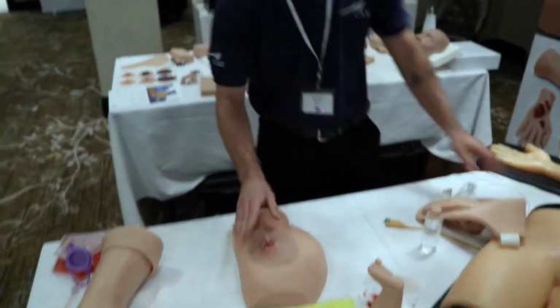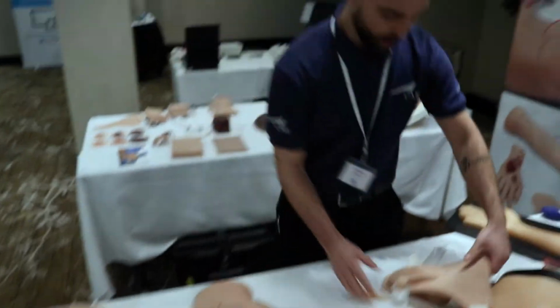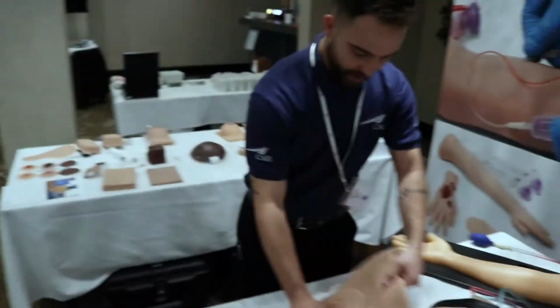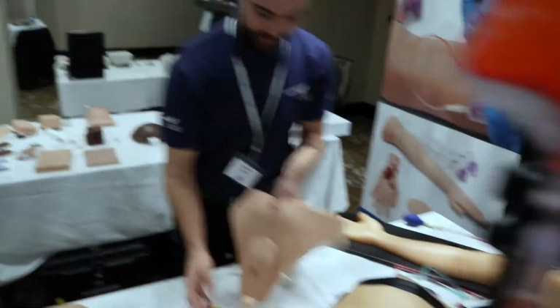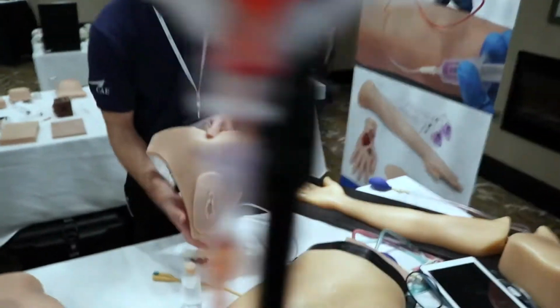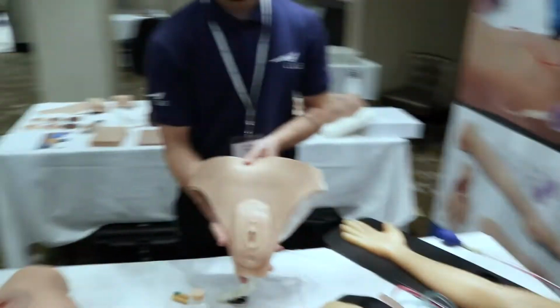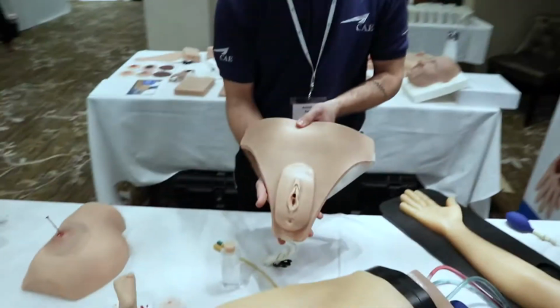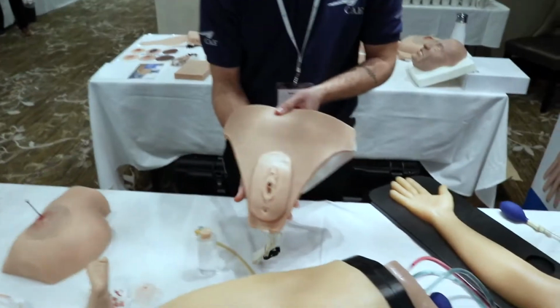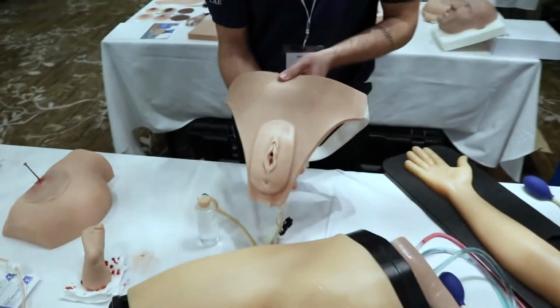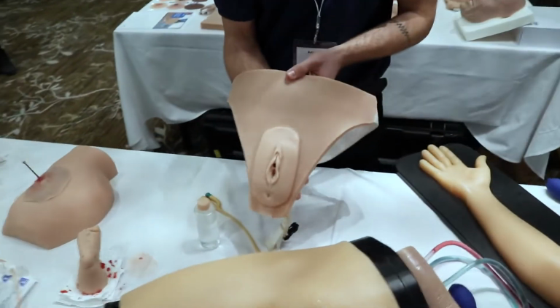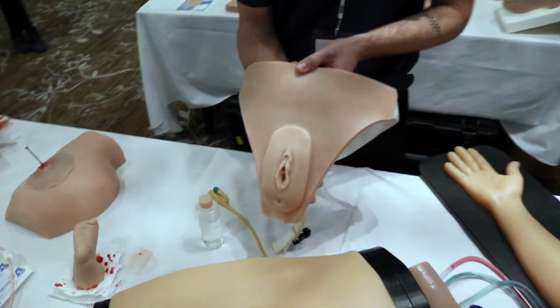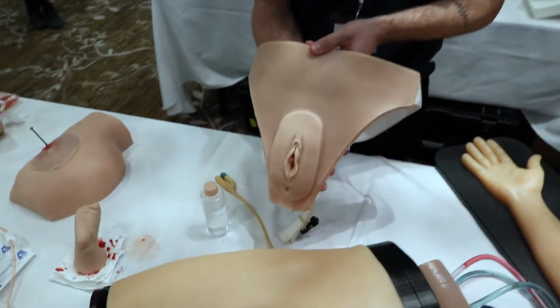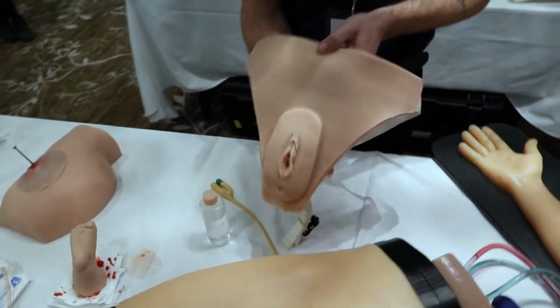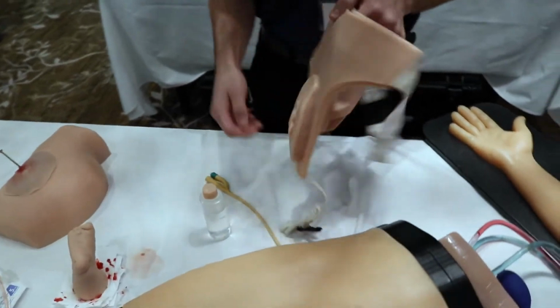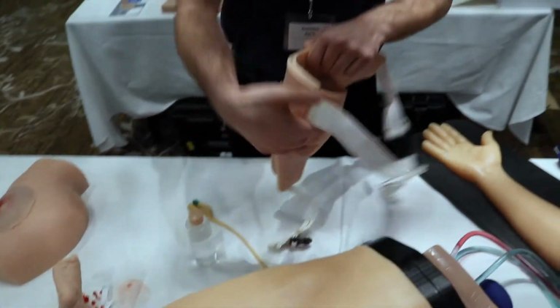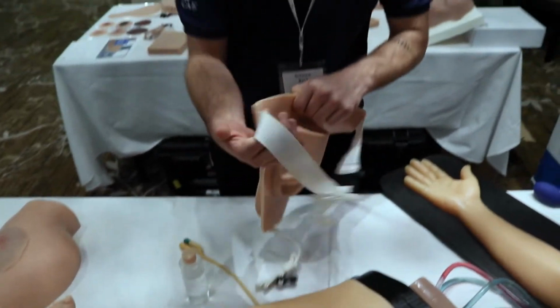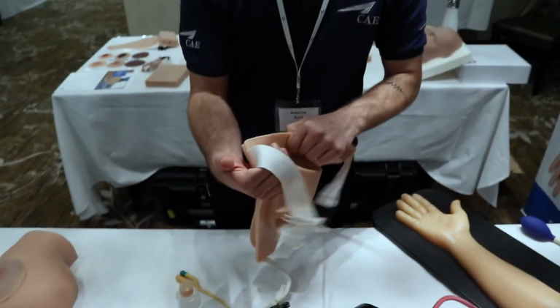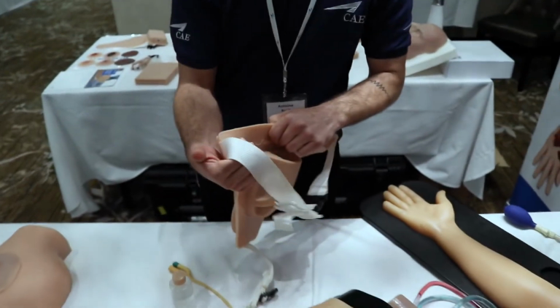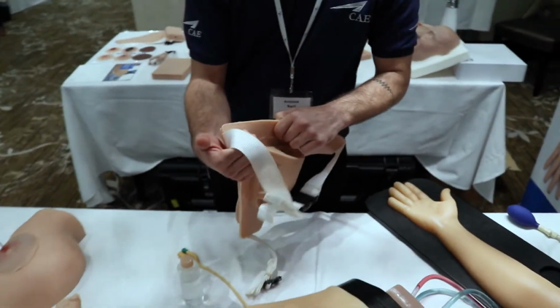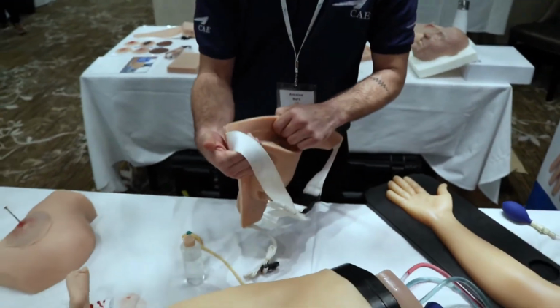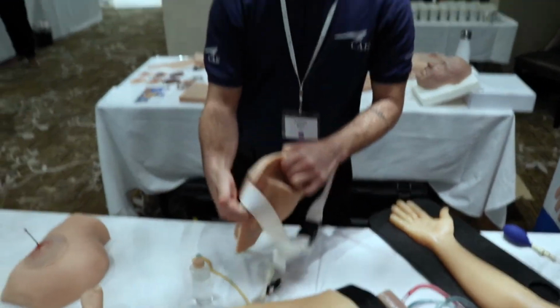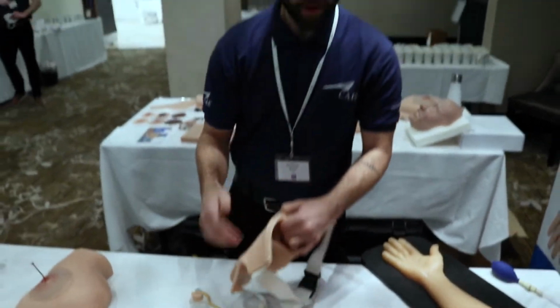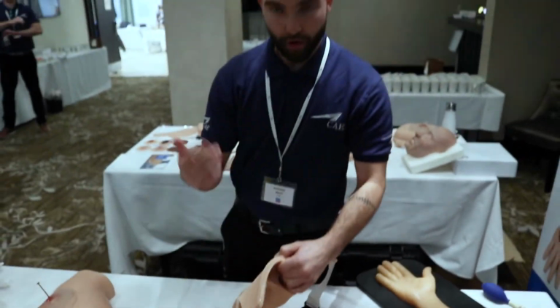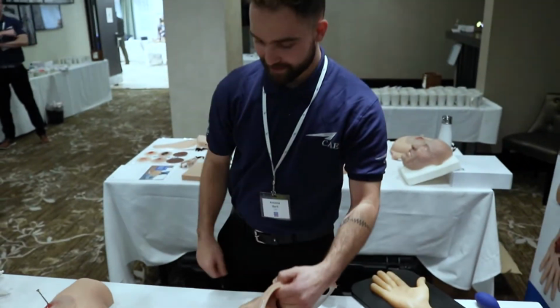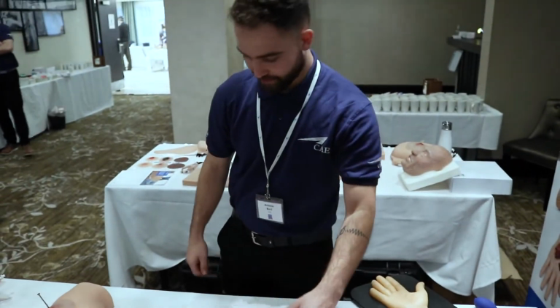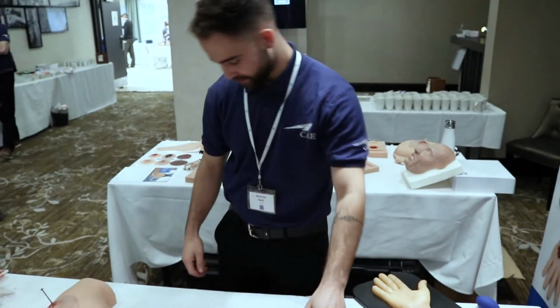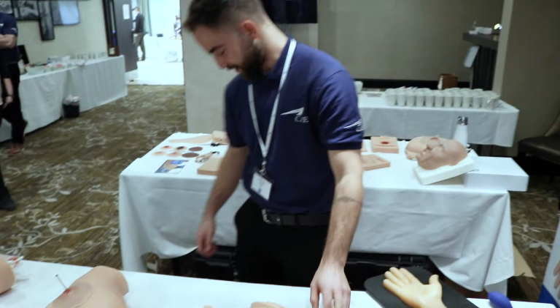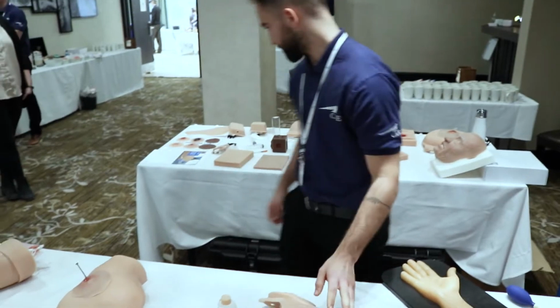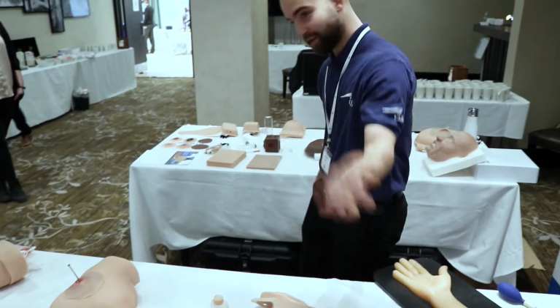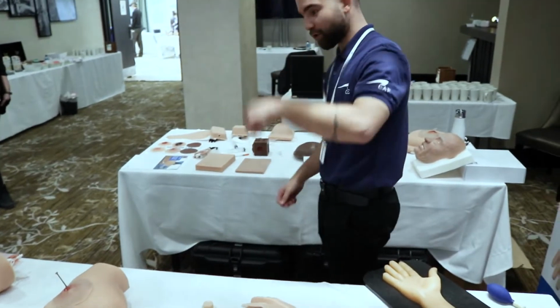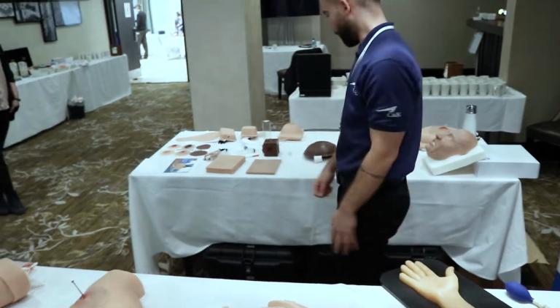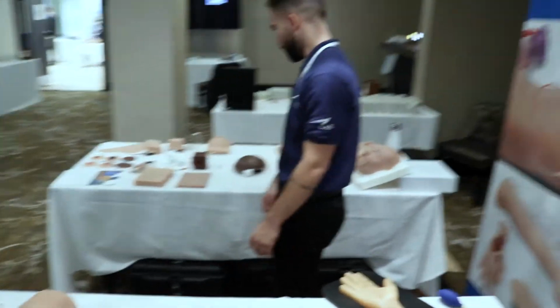We also have catheterization models. We have female and male that can be worn by a mannequin or a standardized patient. Follow me for more.